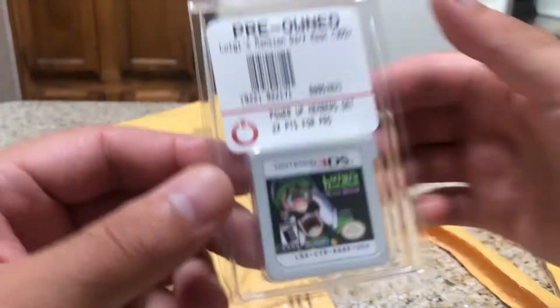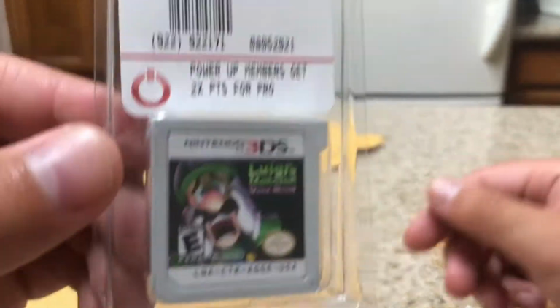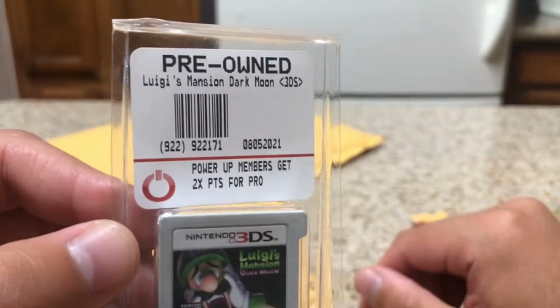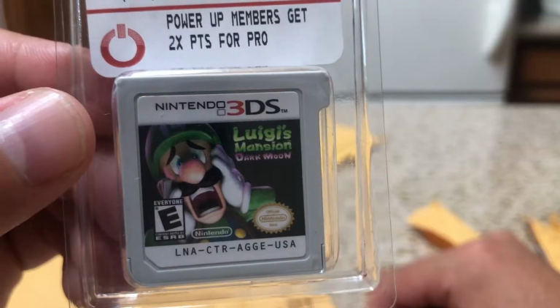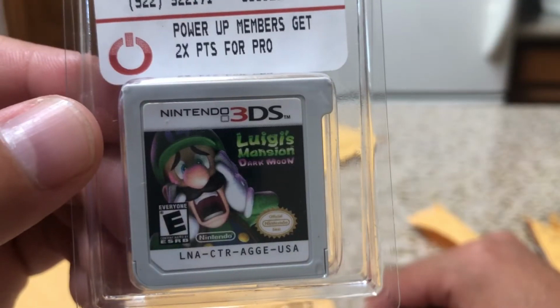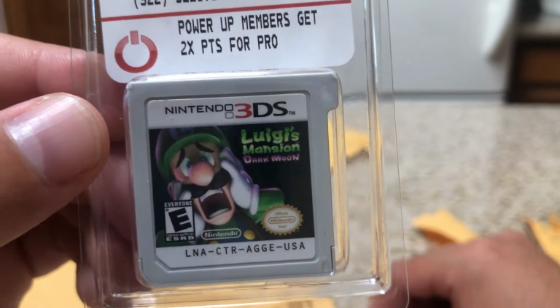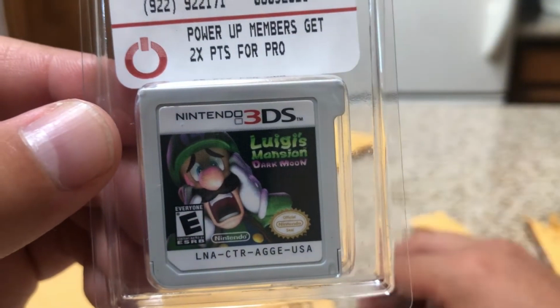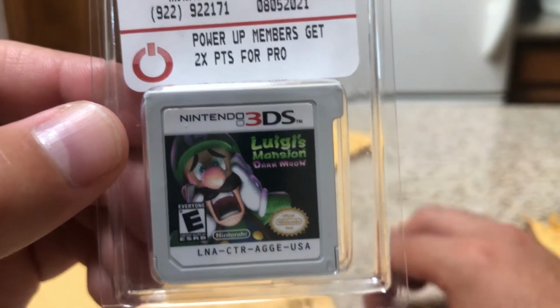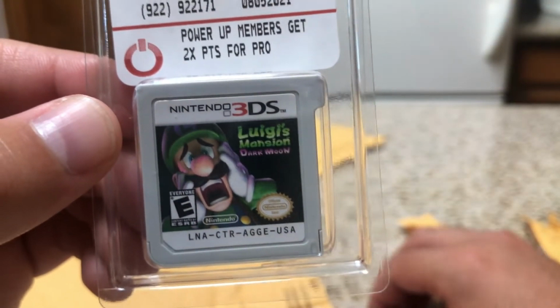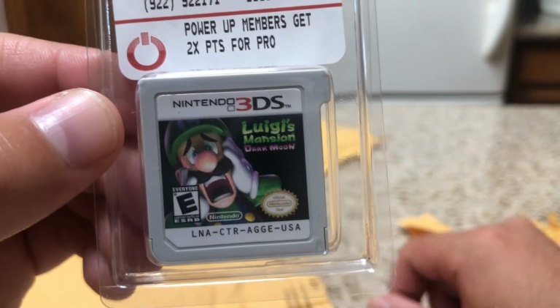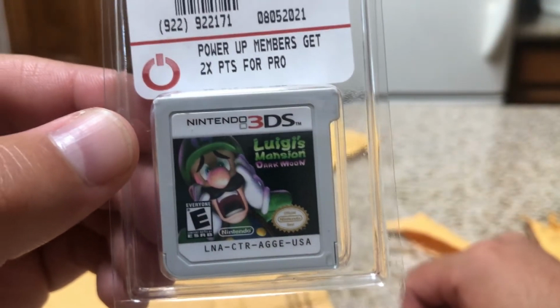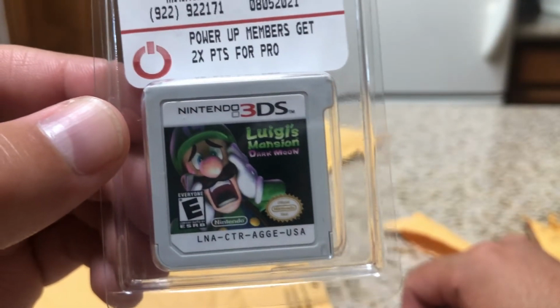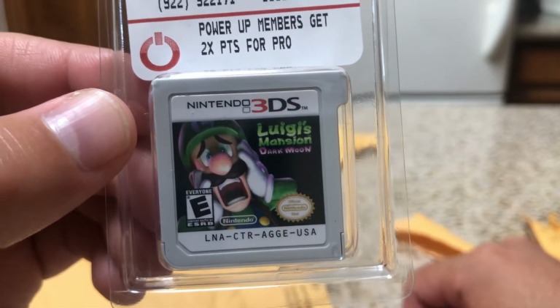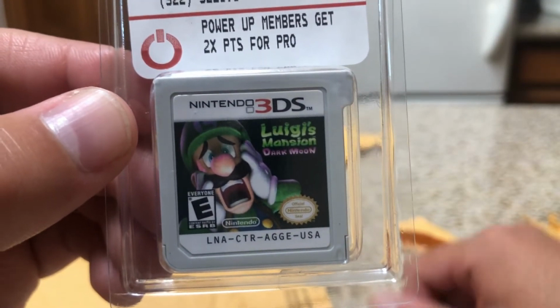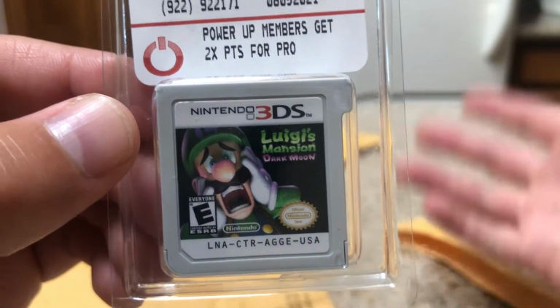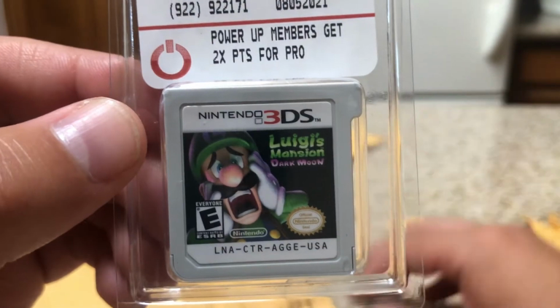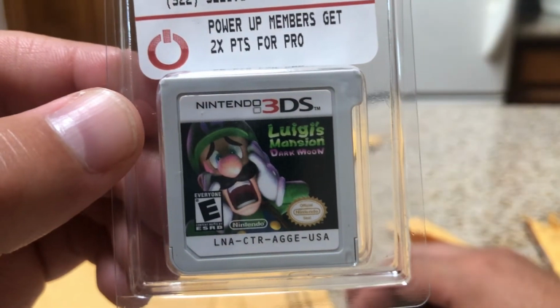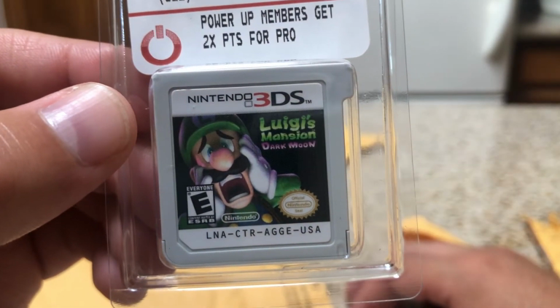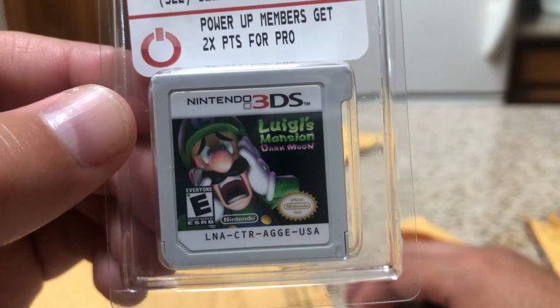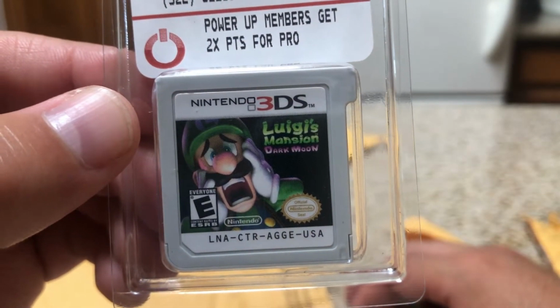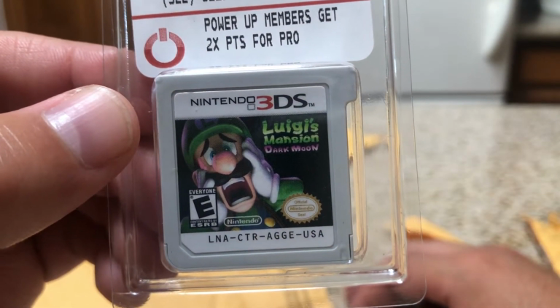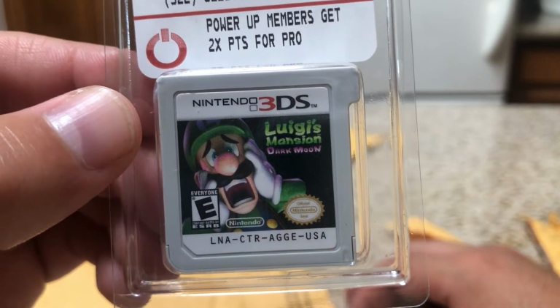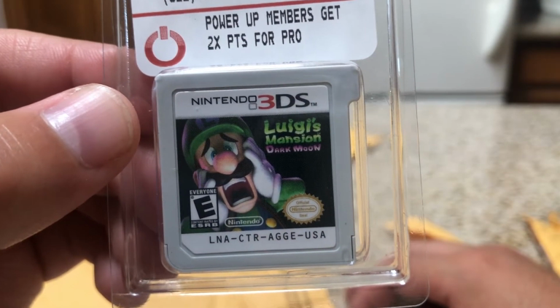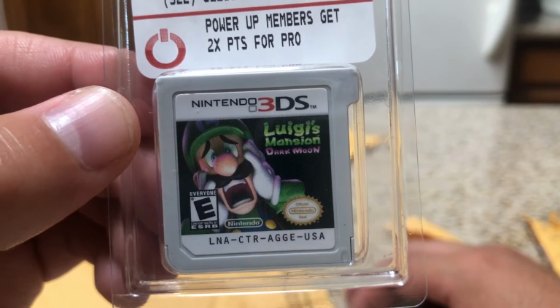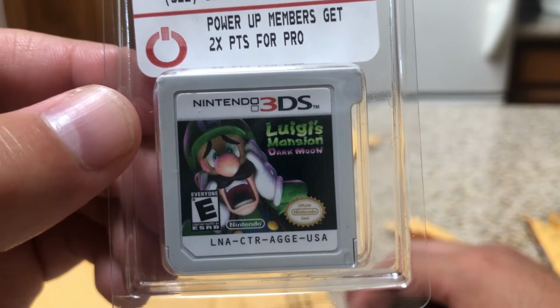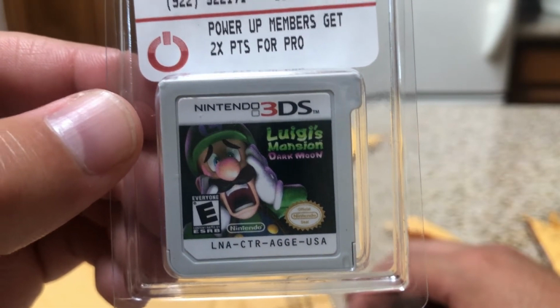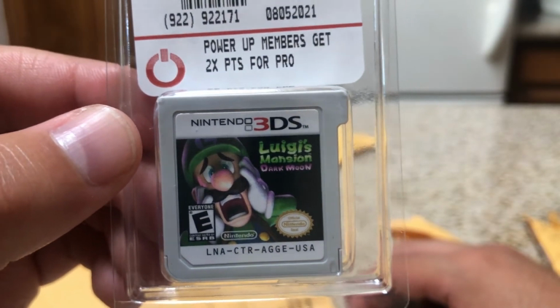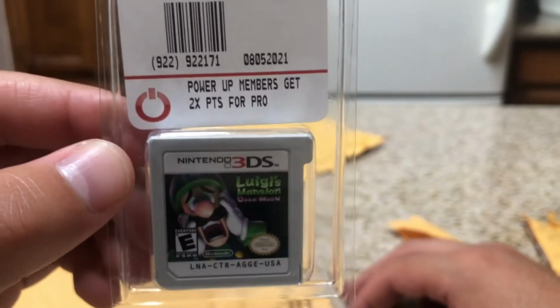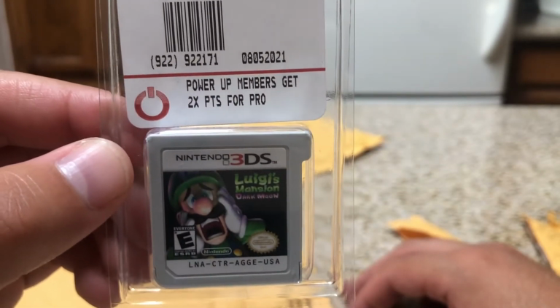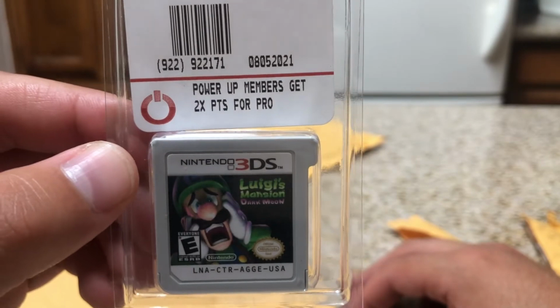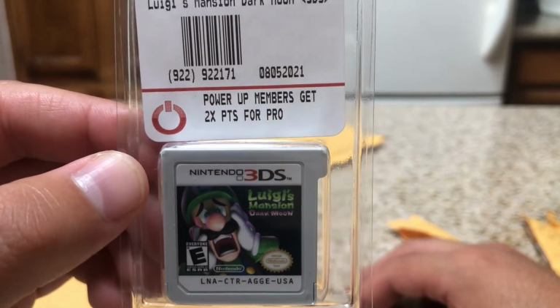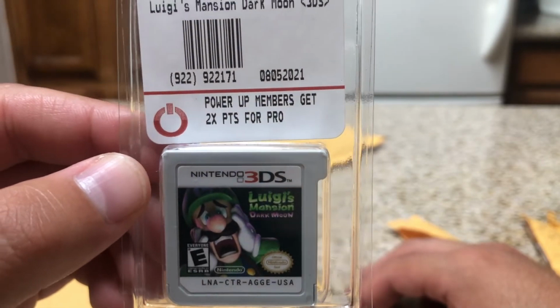Next one up: Luigi's Mansion — it's the second one. I have the first one on GameCube and the newer one on Switch, so I really wanted that second one that came on the 3DS. So here it is. Happy to have it.